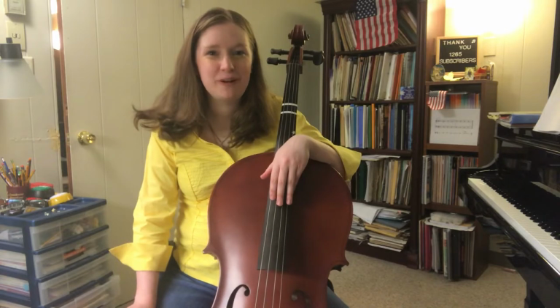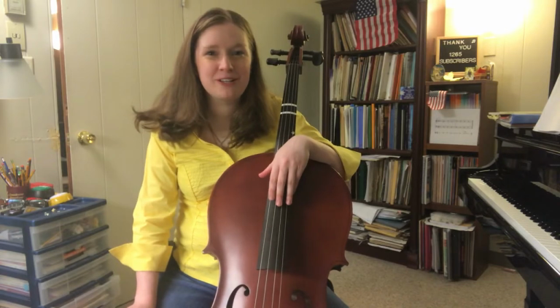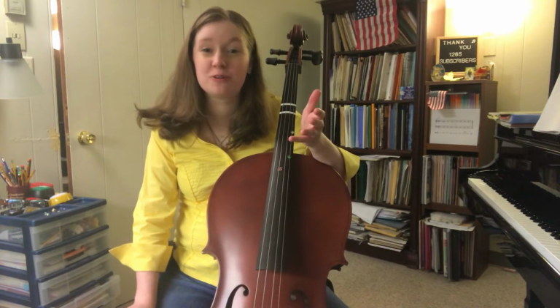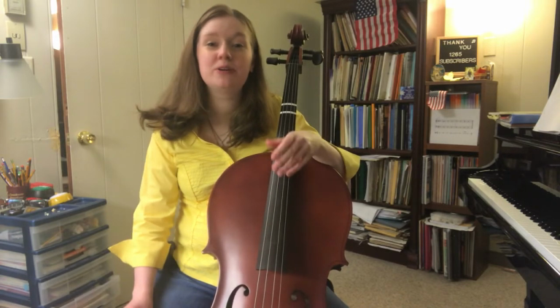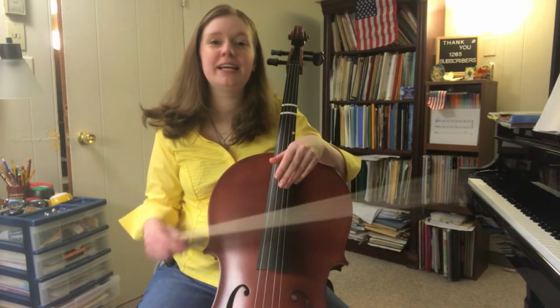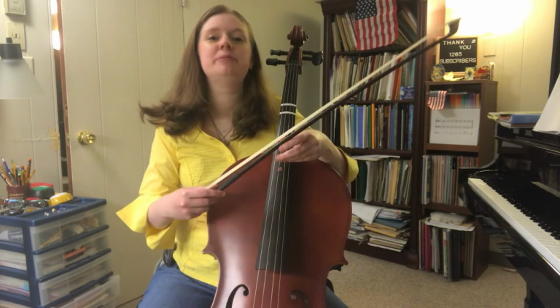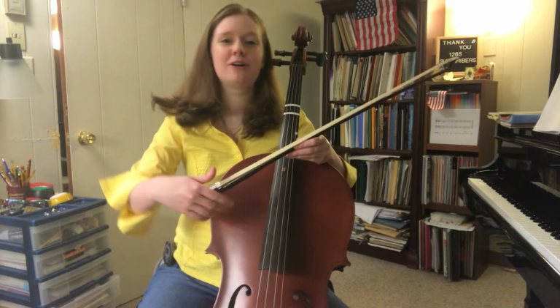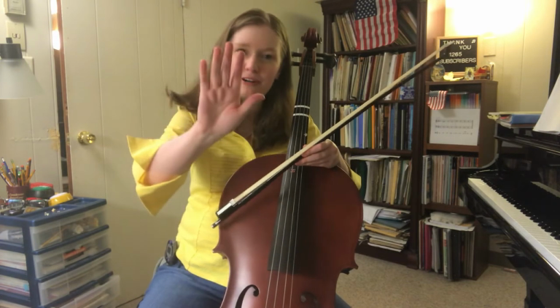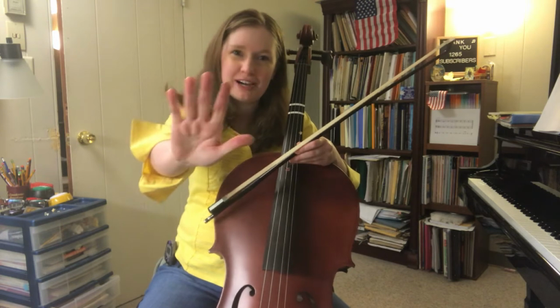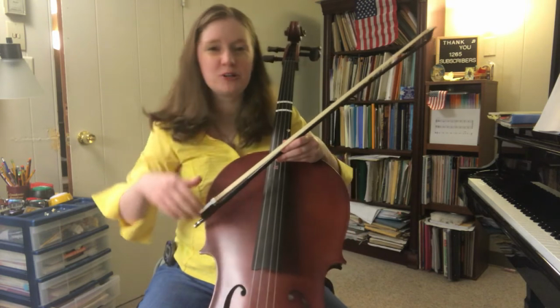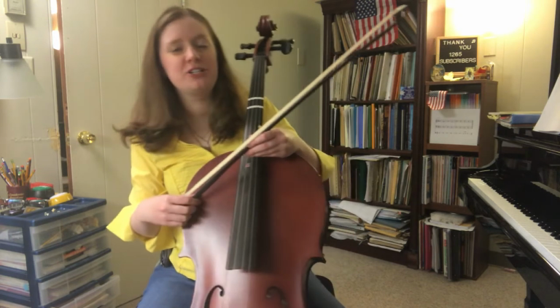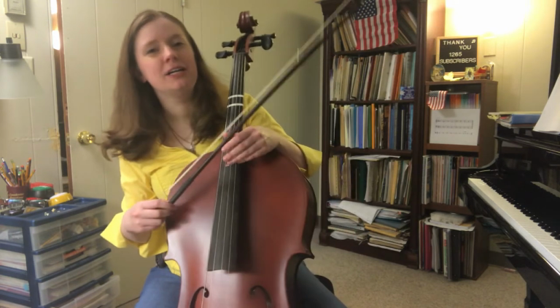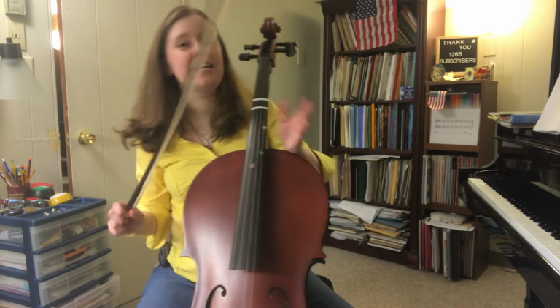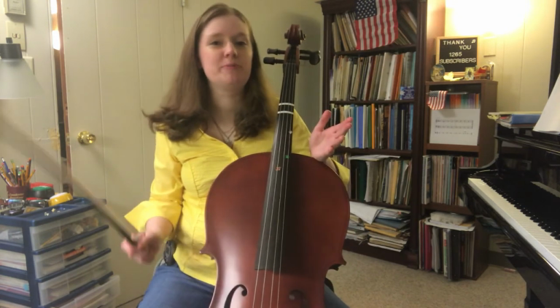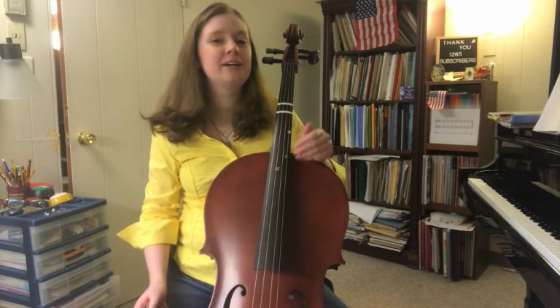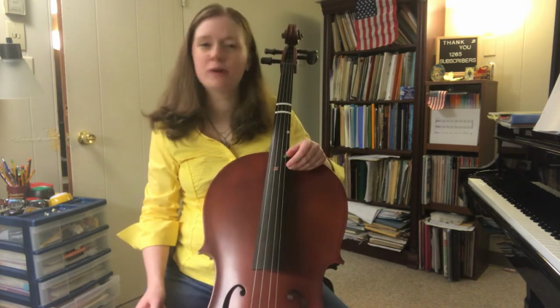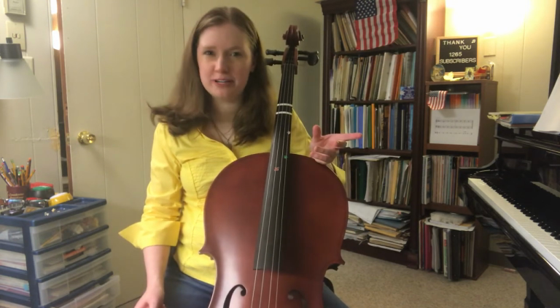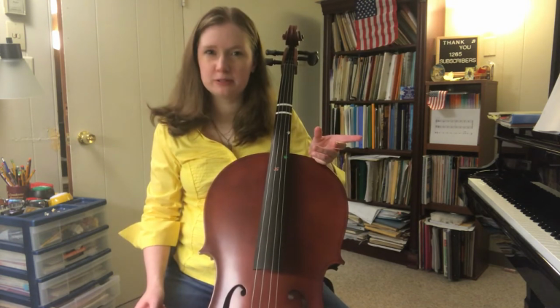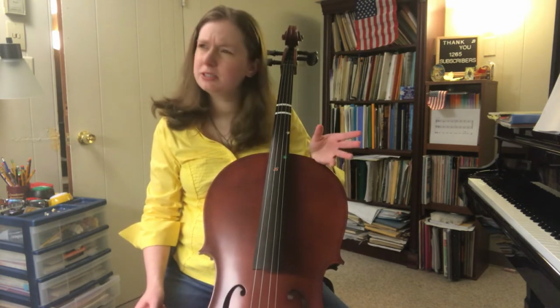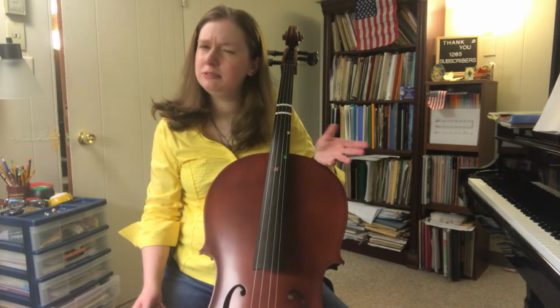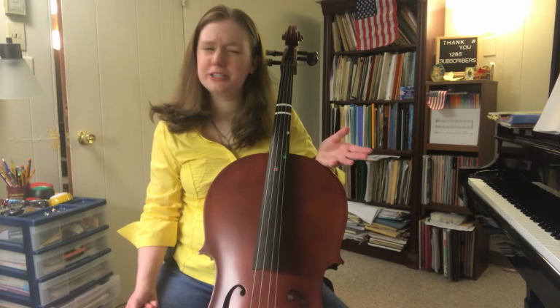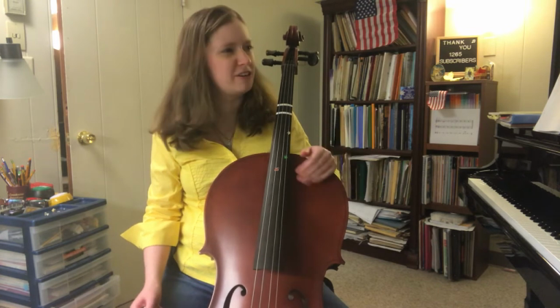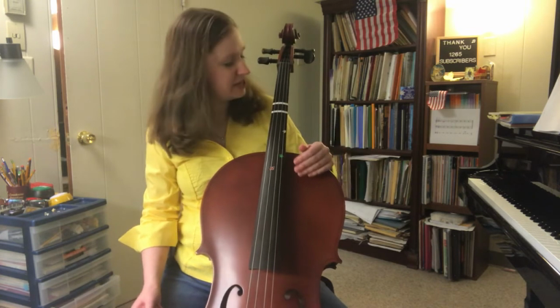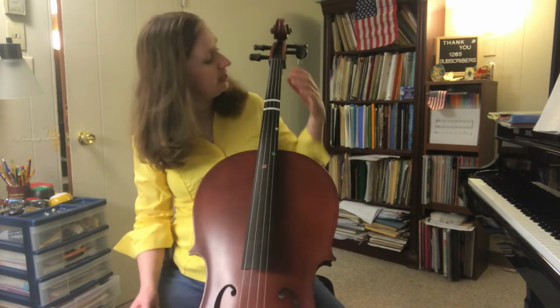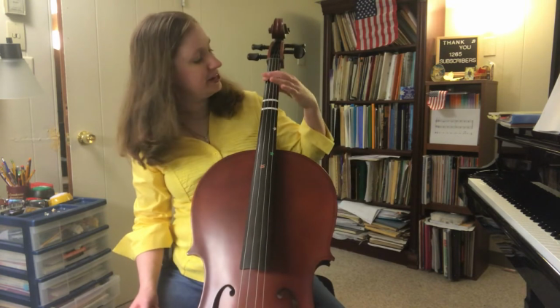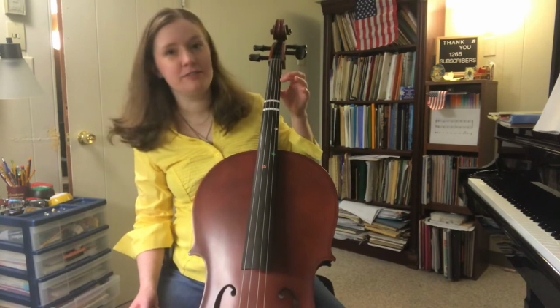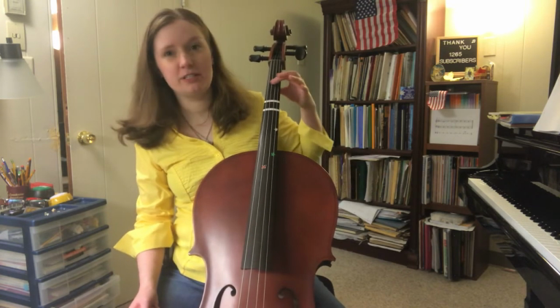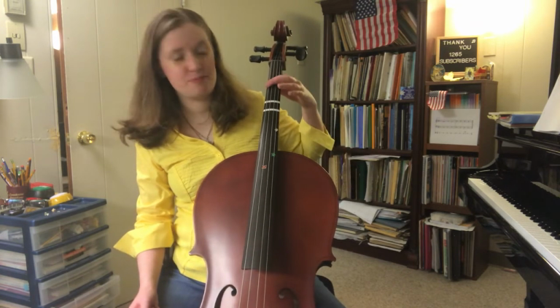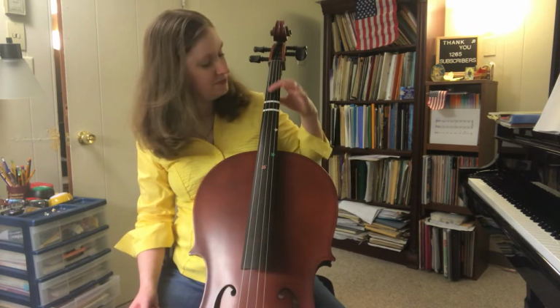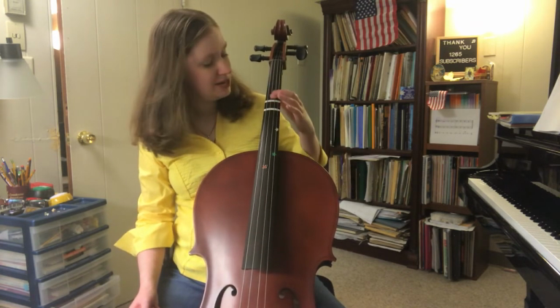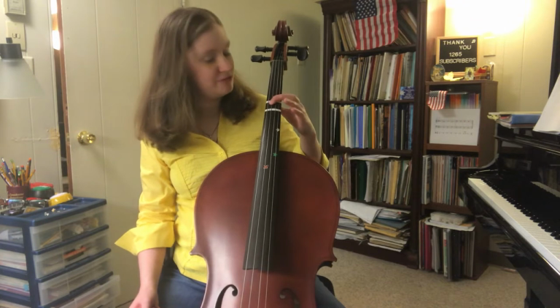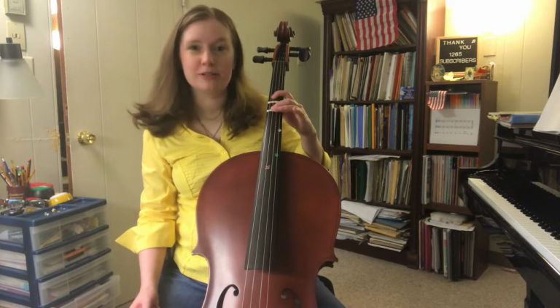Greetings friends, Jennifer Nicole Campbell here, and today I'm going to be doing vlog number five of learning to play the cello. Today I'm going to be taking off one of the training wheels — I took off this top strip here, and maybe each video I'll take a new one off.